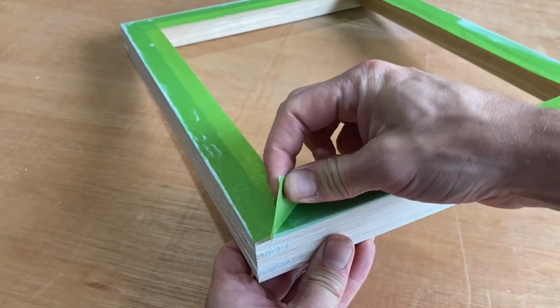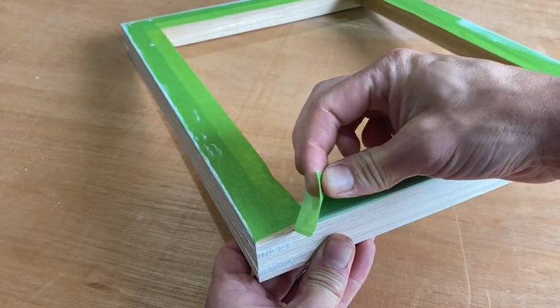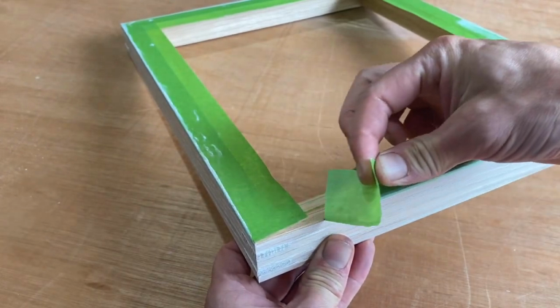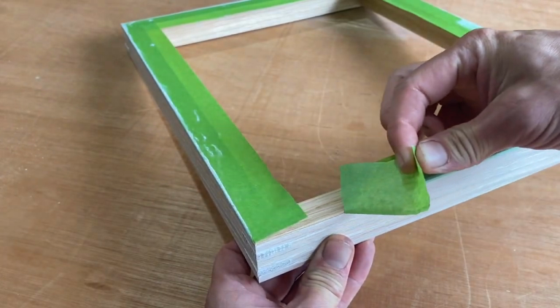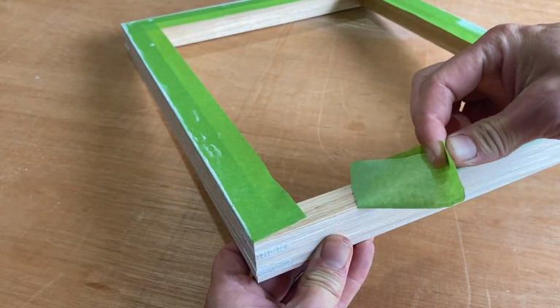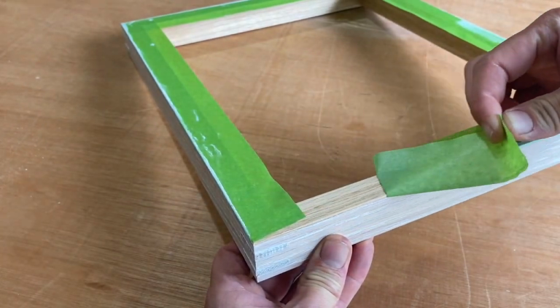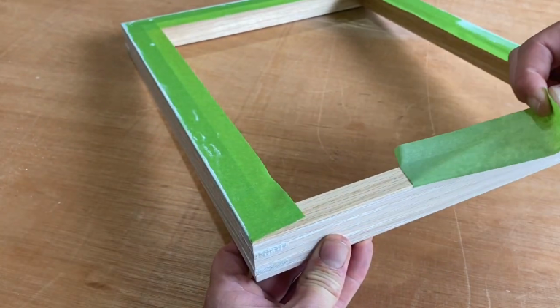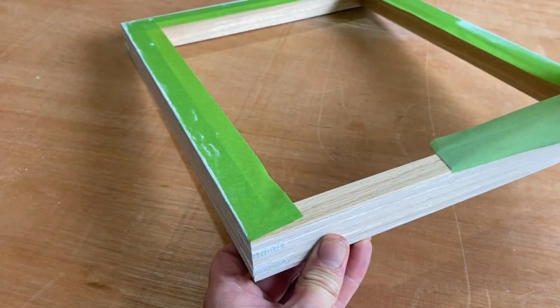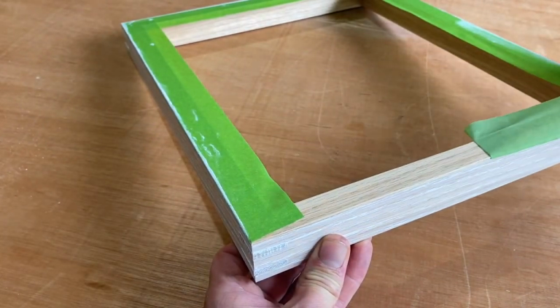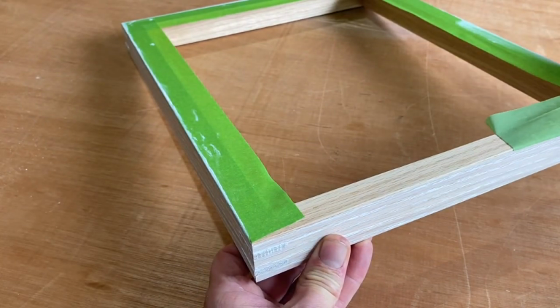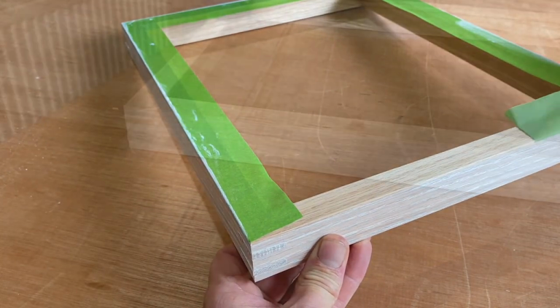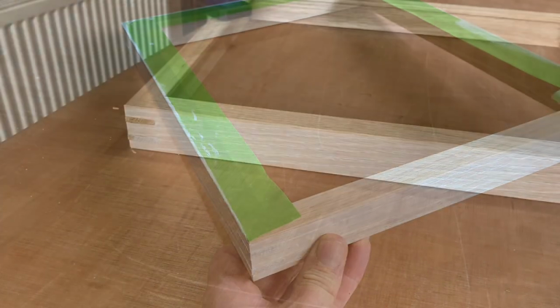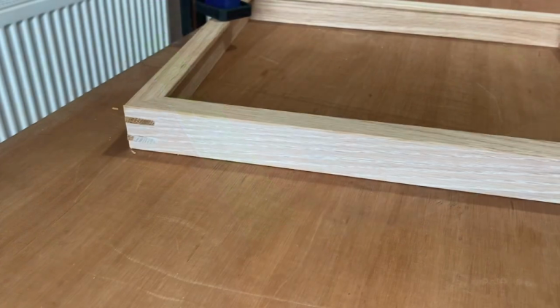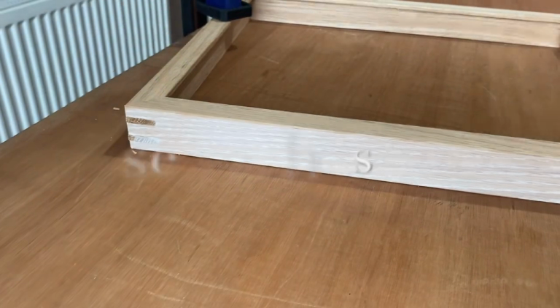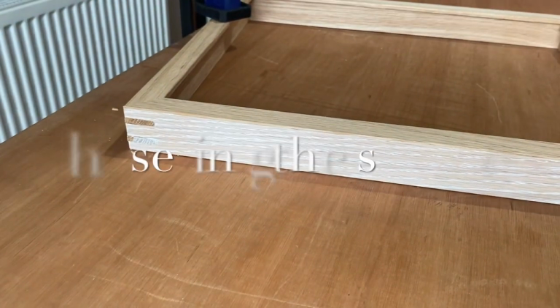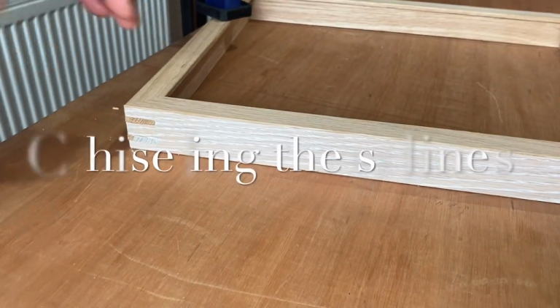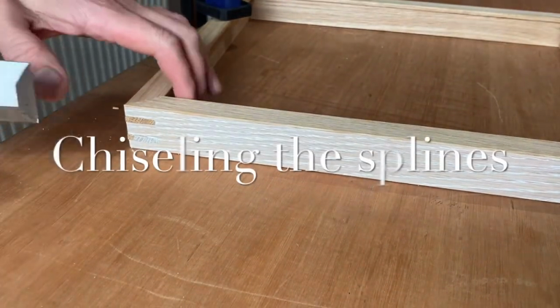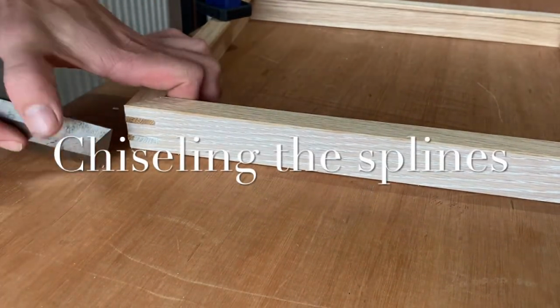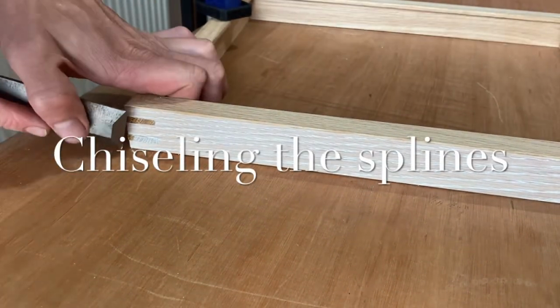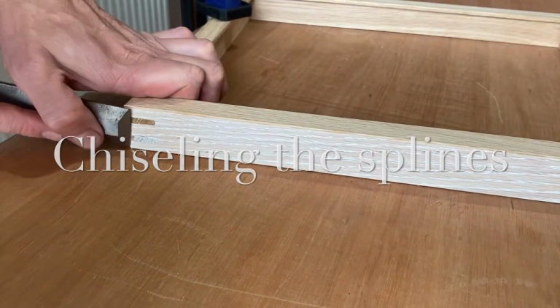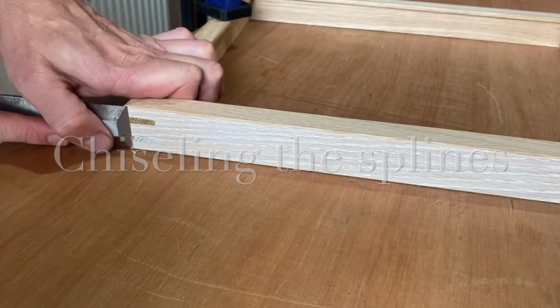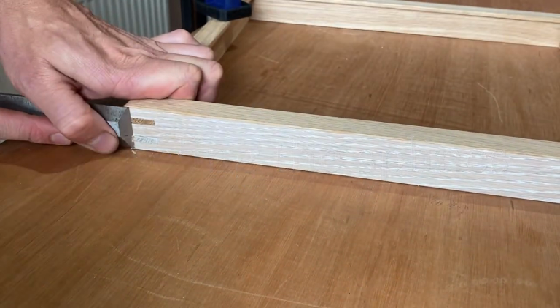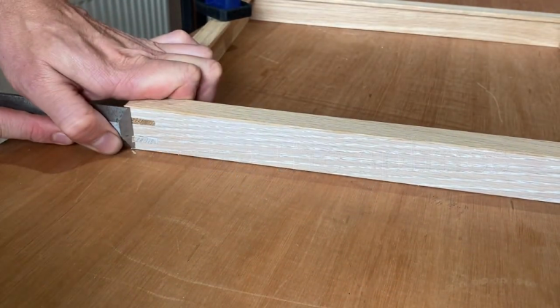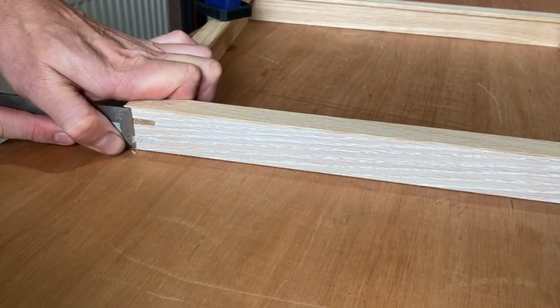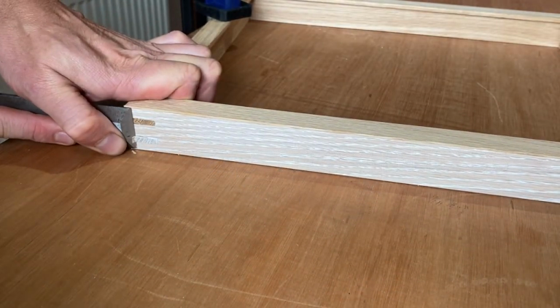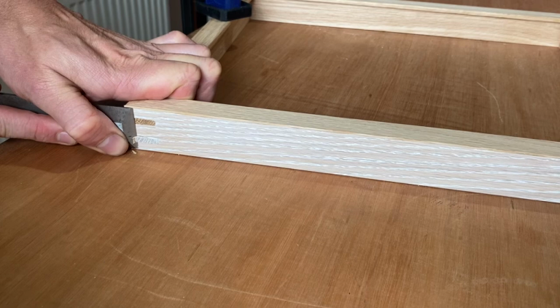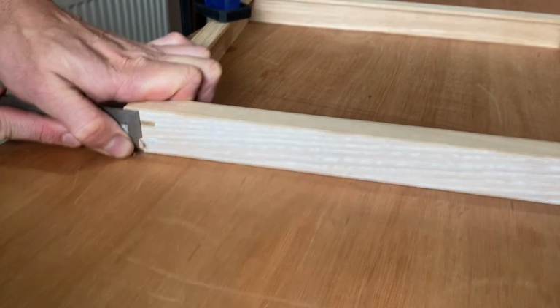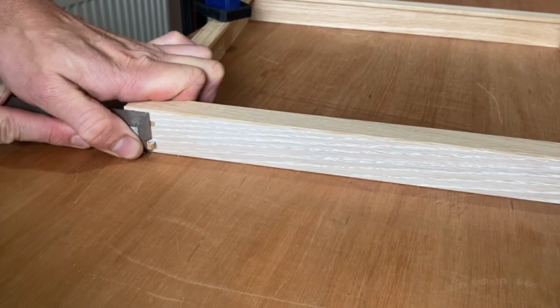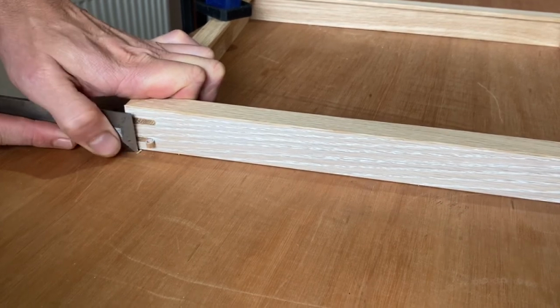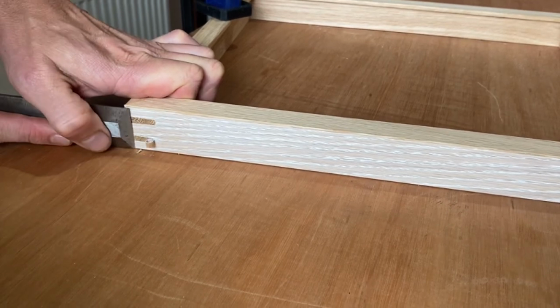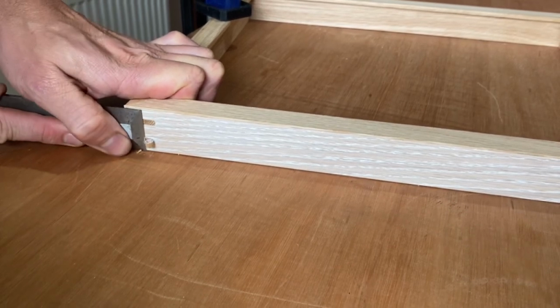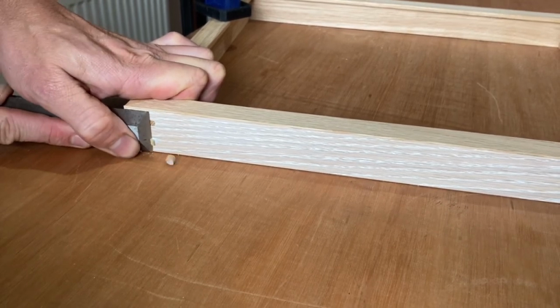Once that's had time to dry I'll peel back the masking tape to reveal a nice subtle contrast, and now carefully chisel back the splines flush to the frame to reveal the nice bare oak.